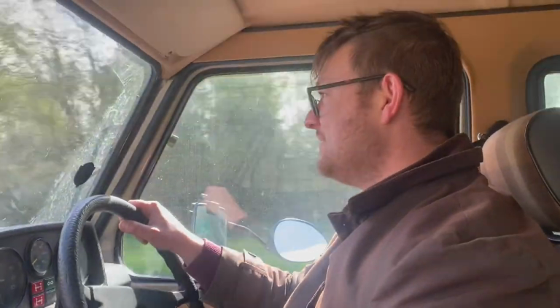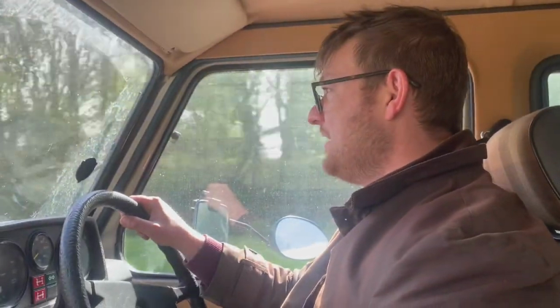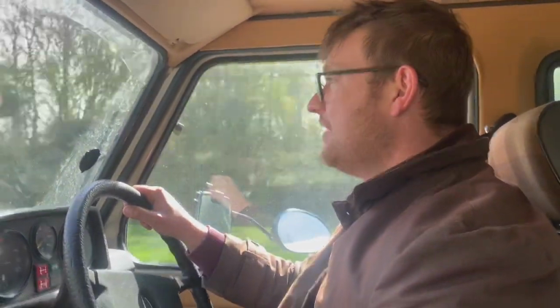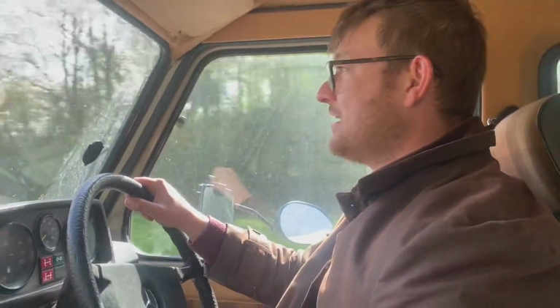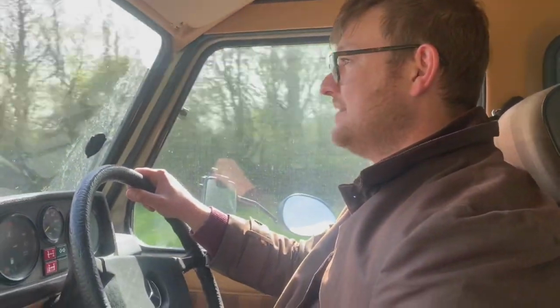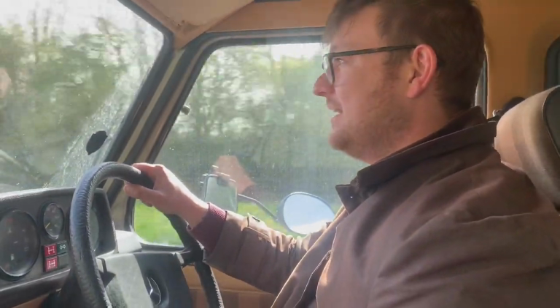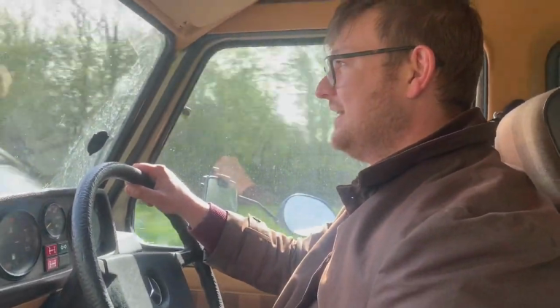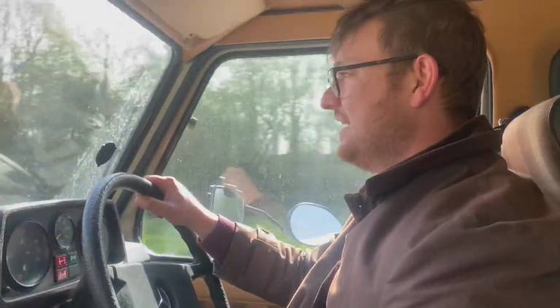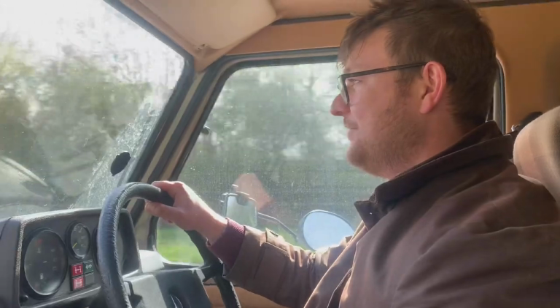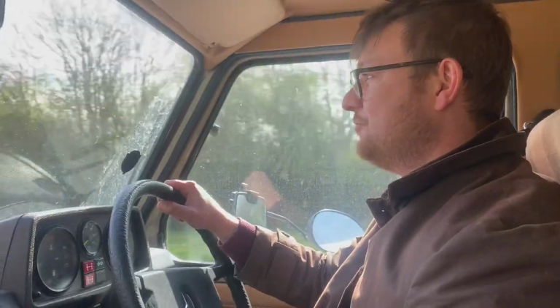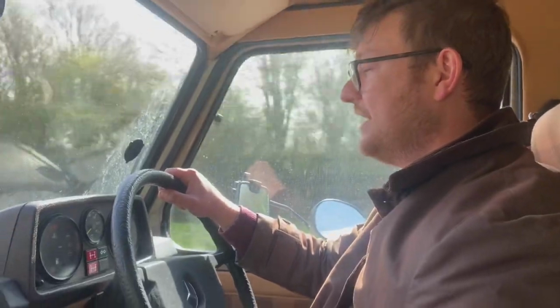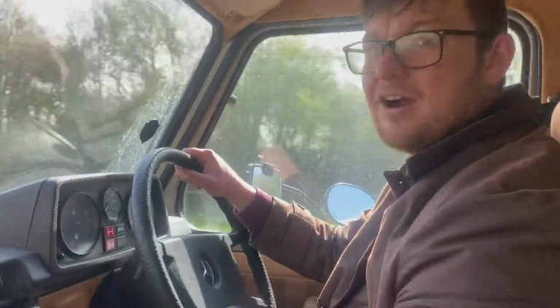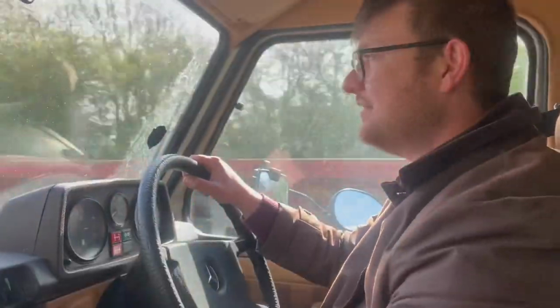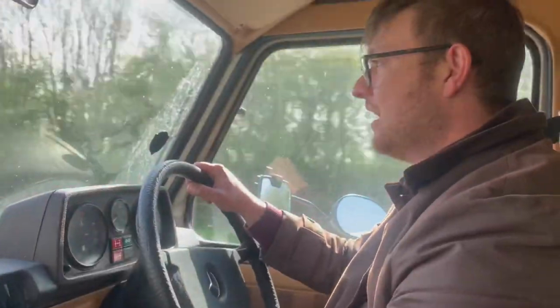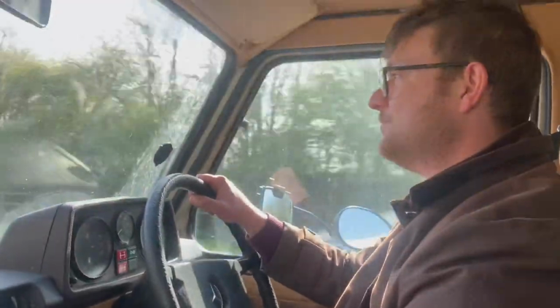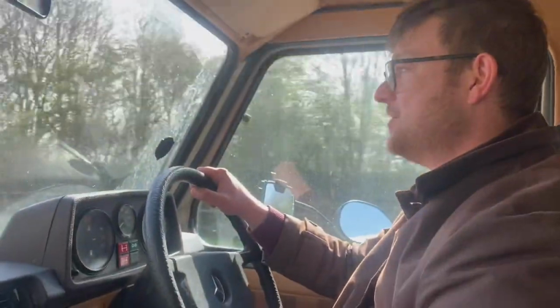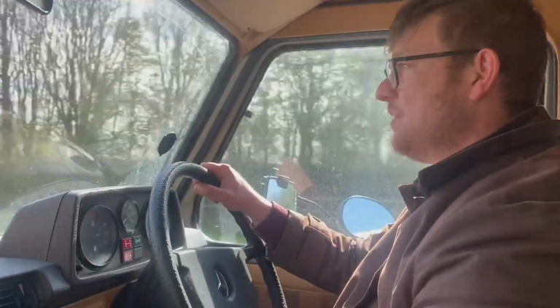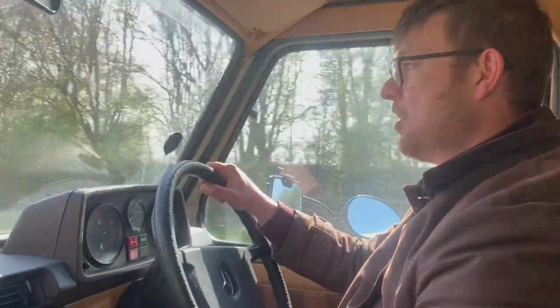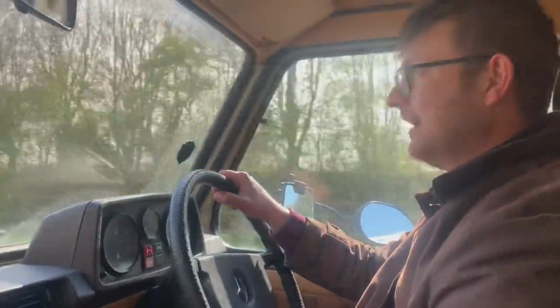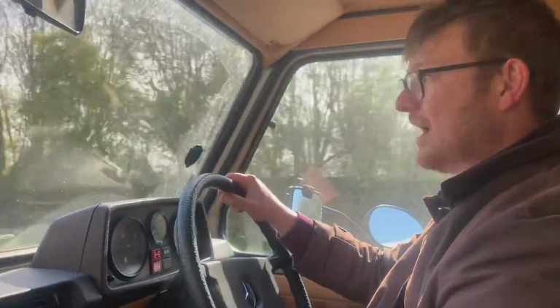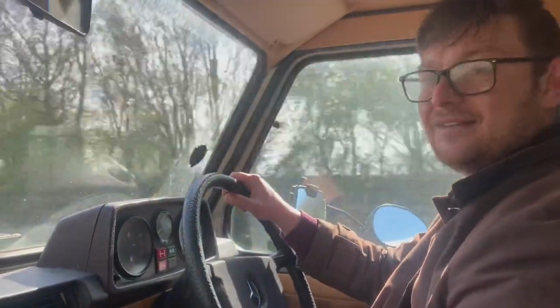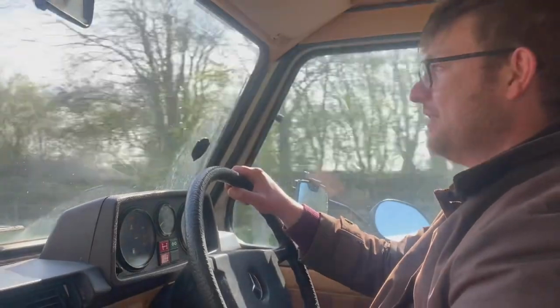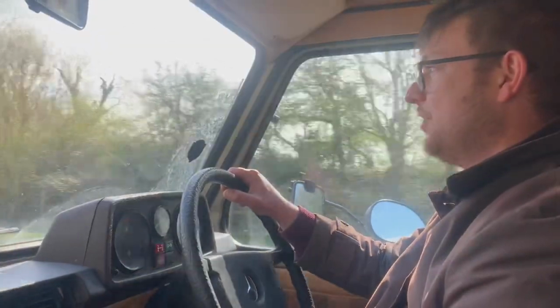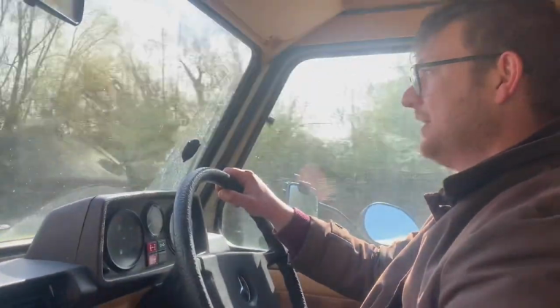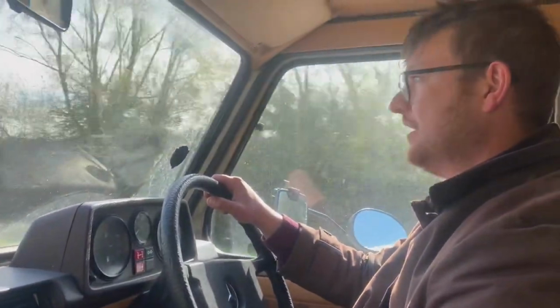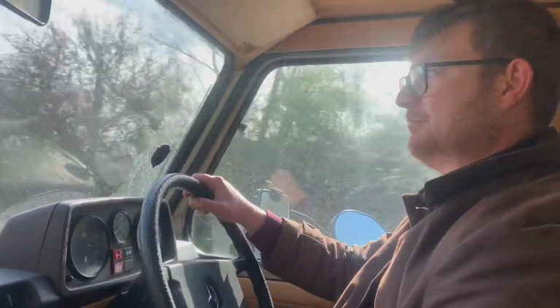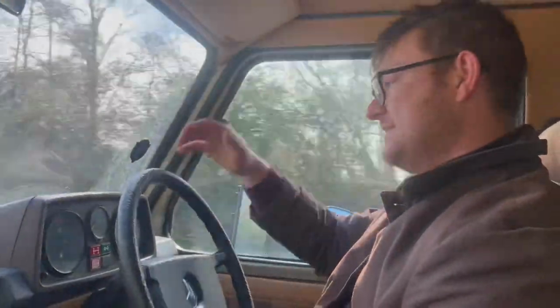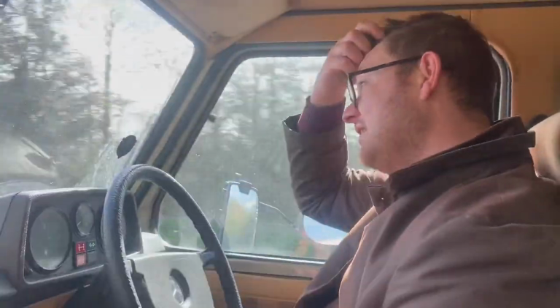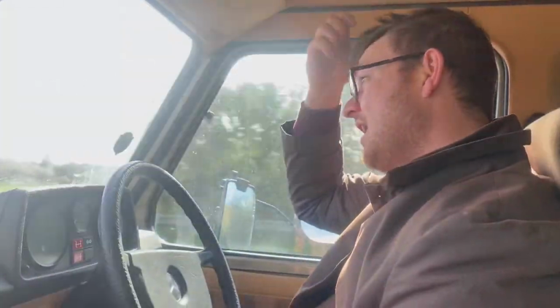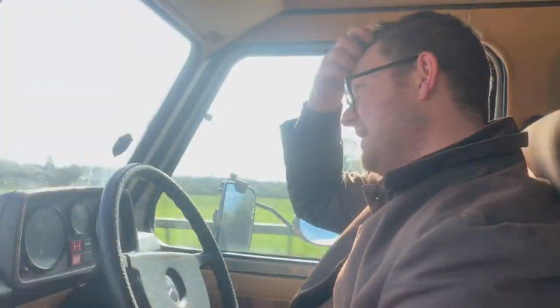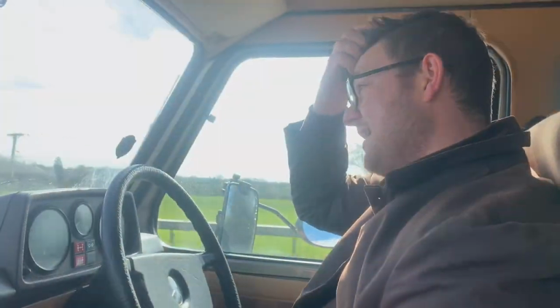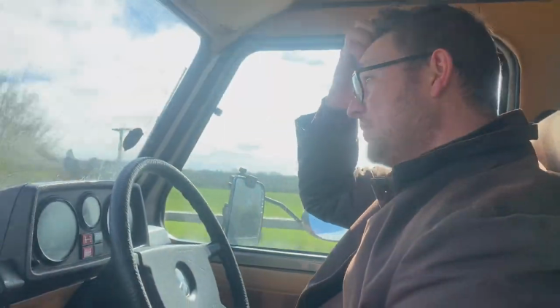I definitely recommend that if you do buy a caravan for the G-Wagon, buy an old rallyman or a vintage one — they're a bit lighter, a bit easier. But they are all good.